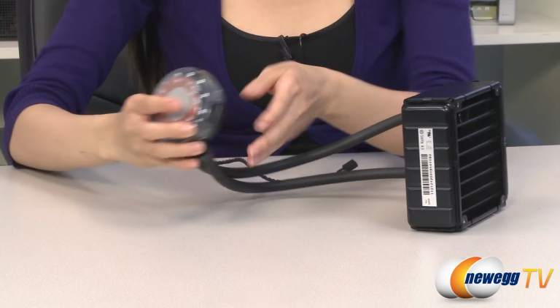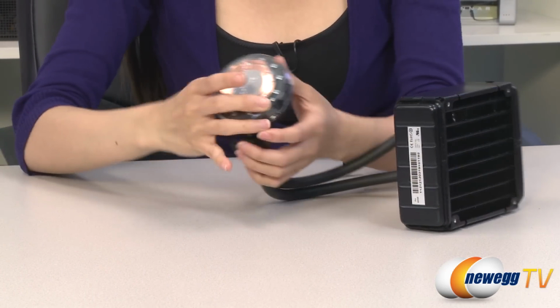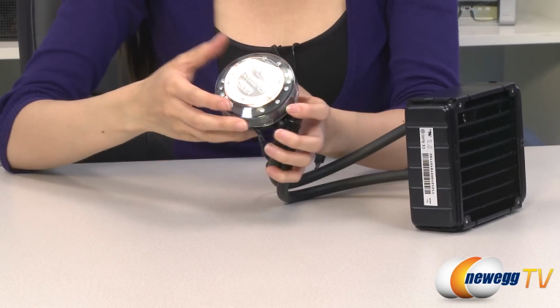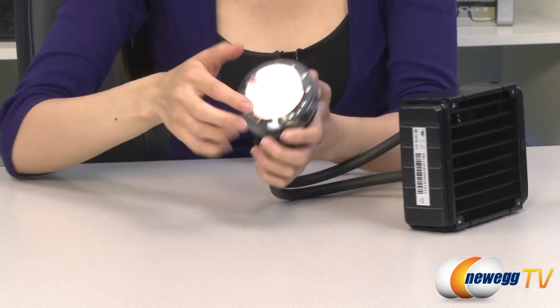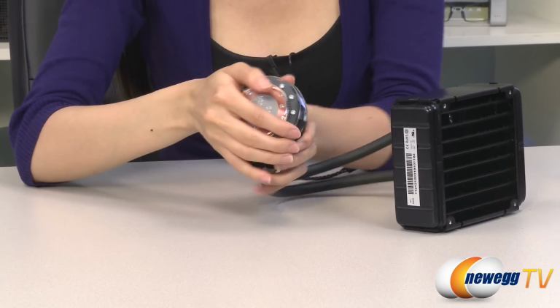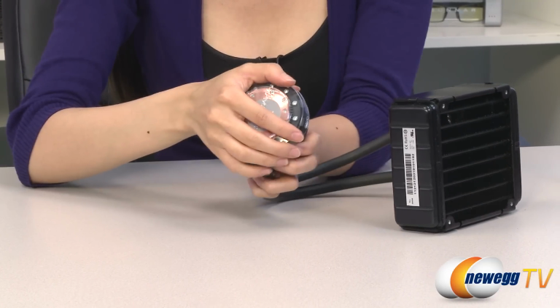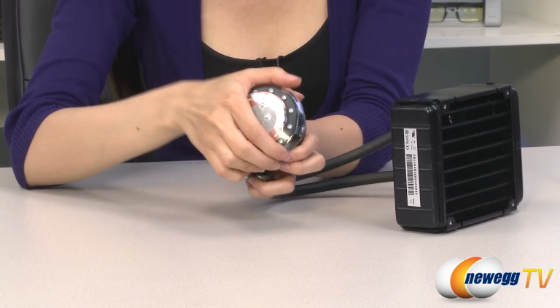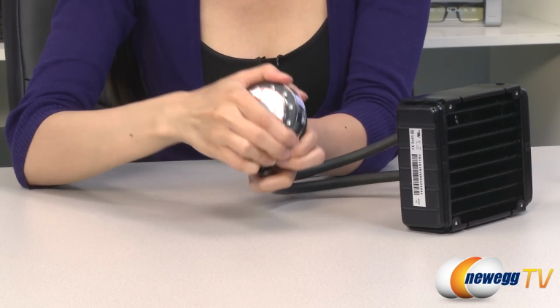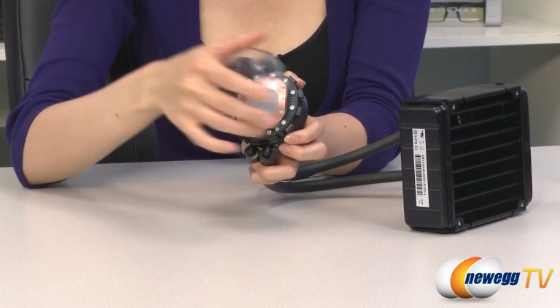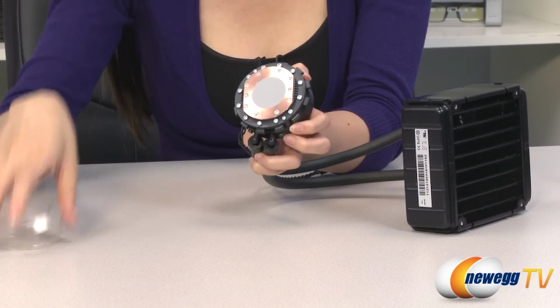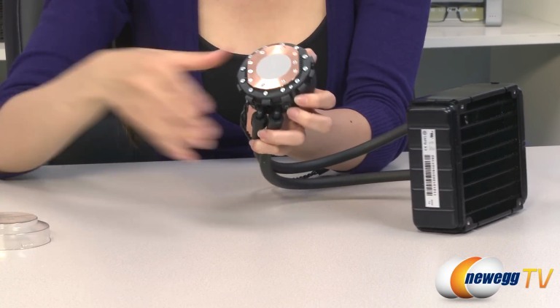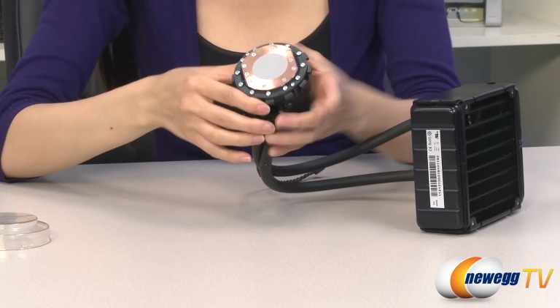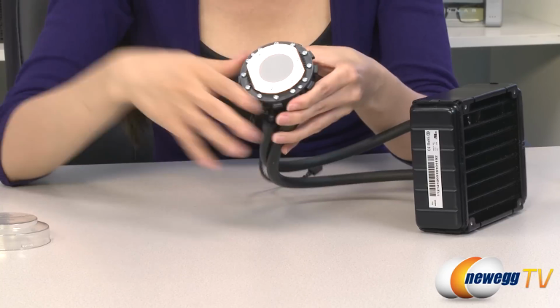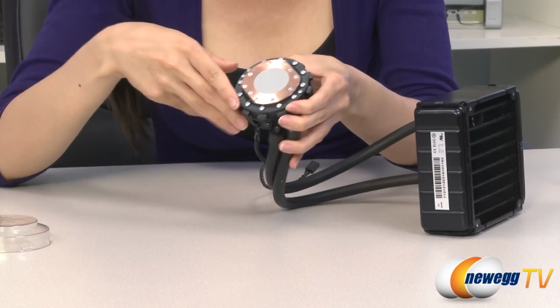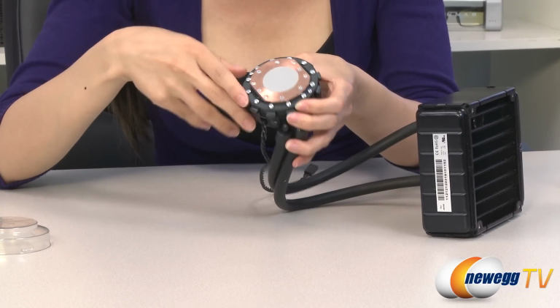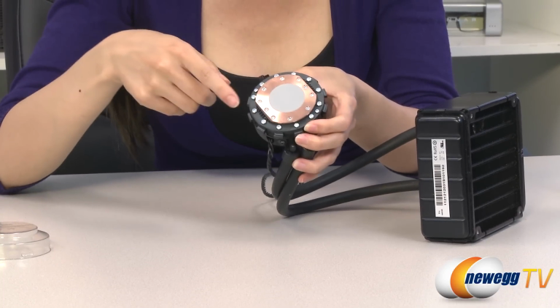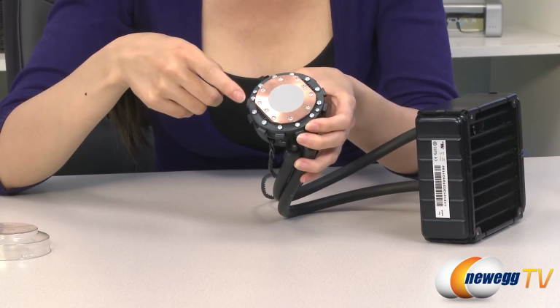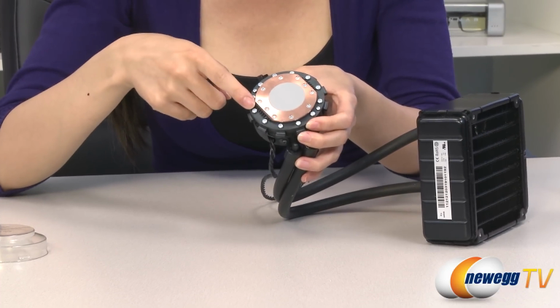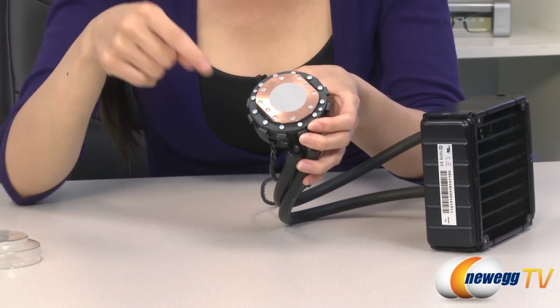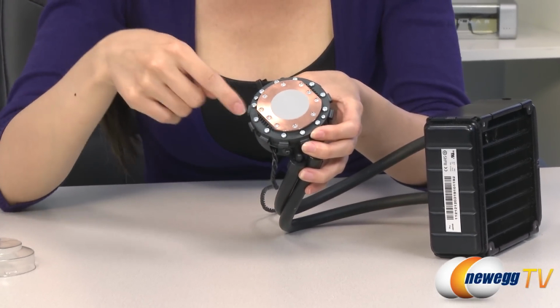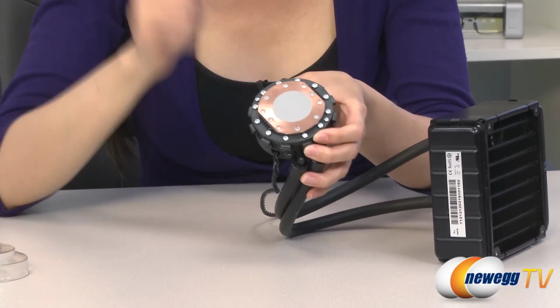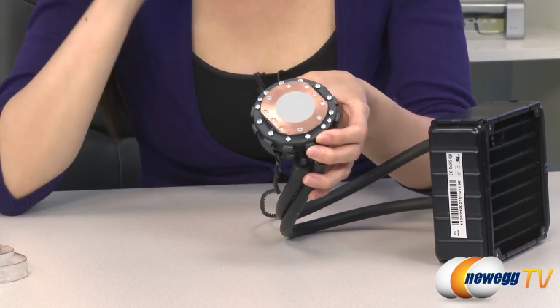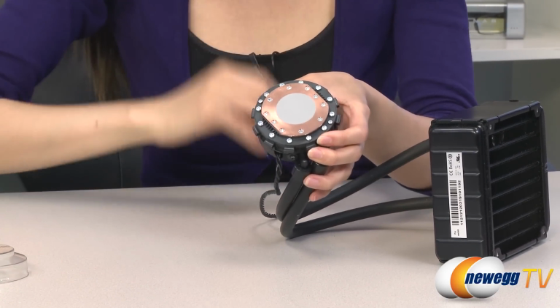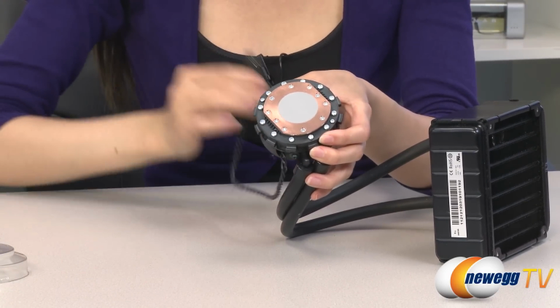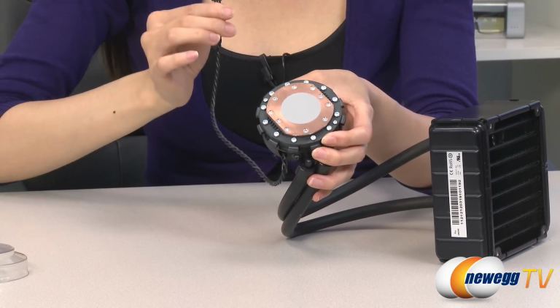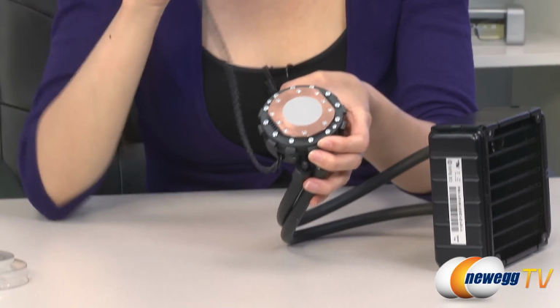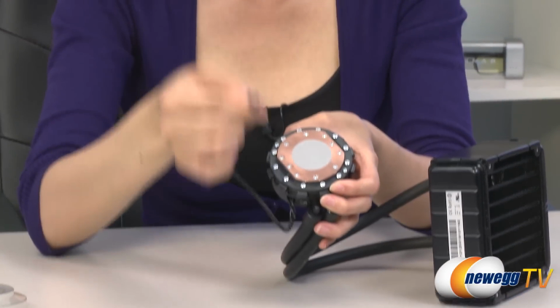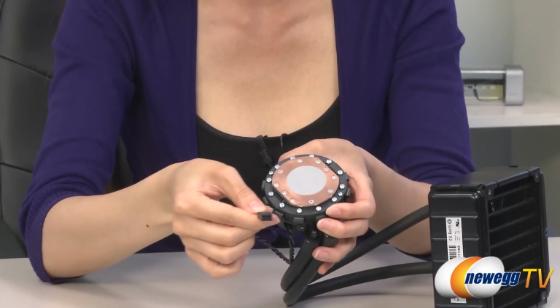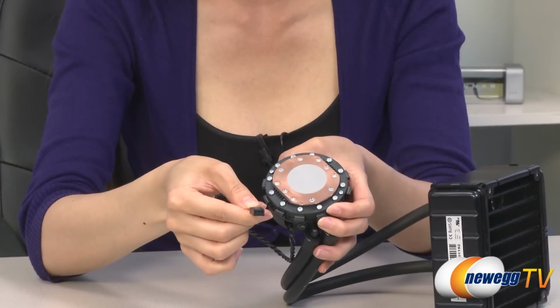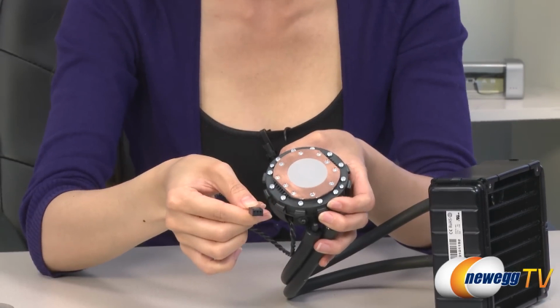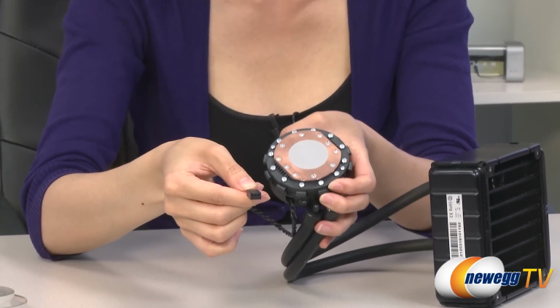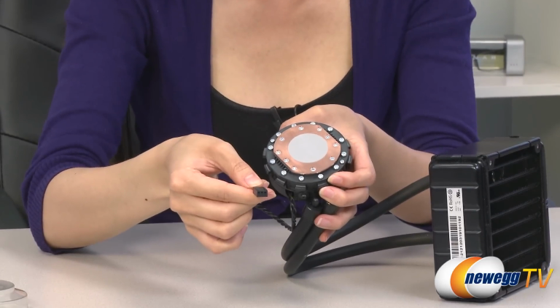And here is the pump itself. It comes with a copper contact plate and pre-applied thermal paste. One last thing is that here is its three-pin connector that you plug onto your motherboard.